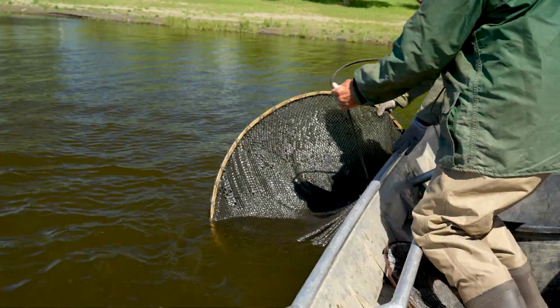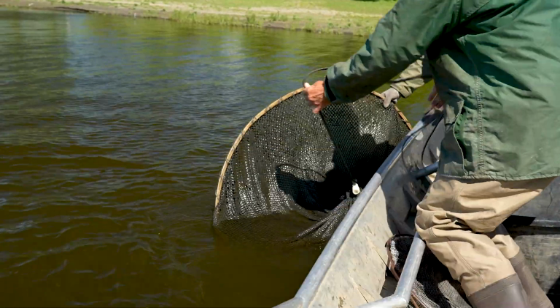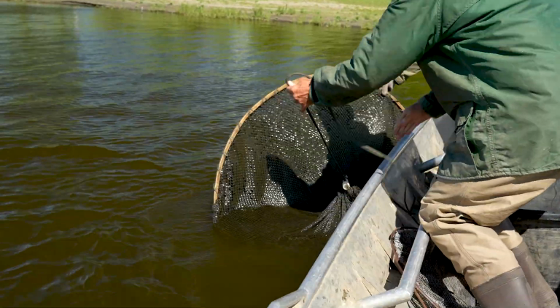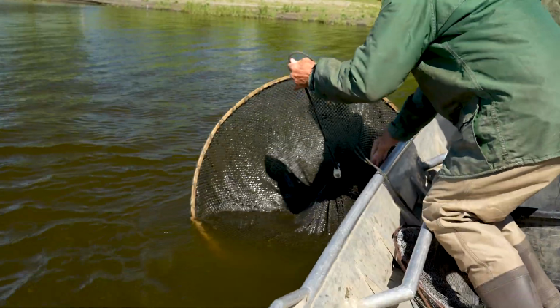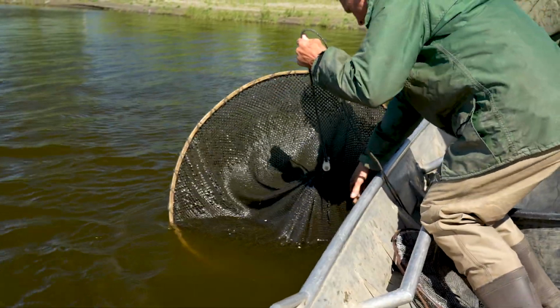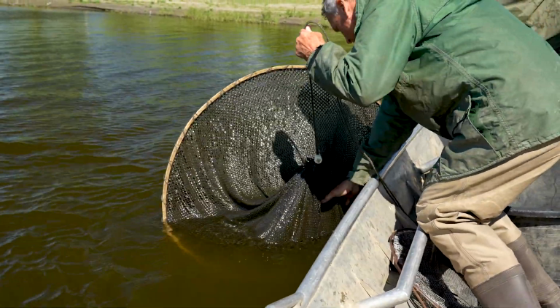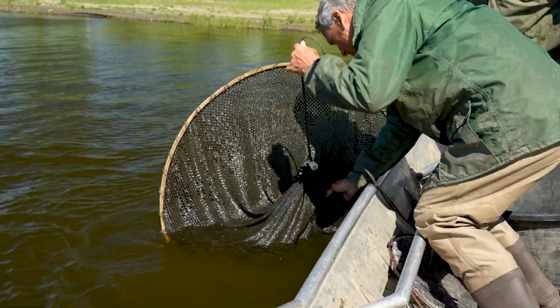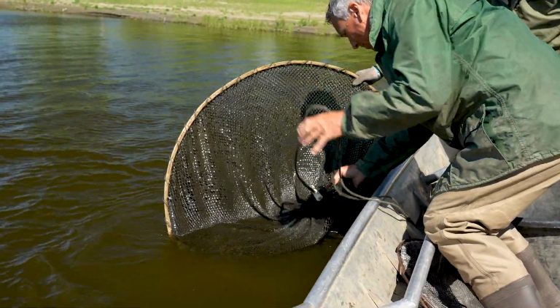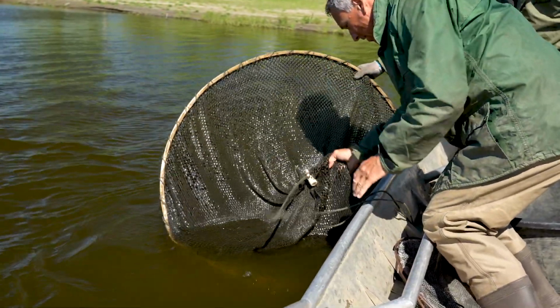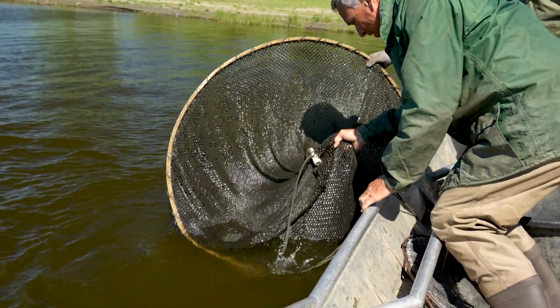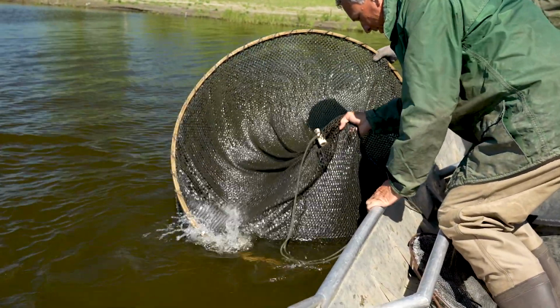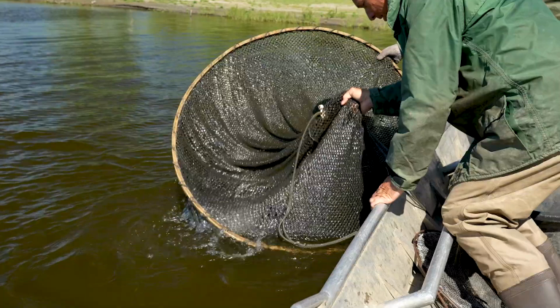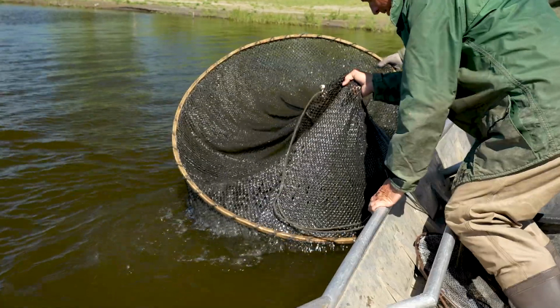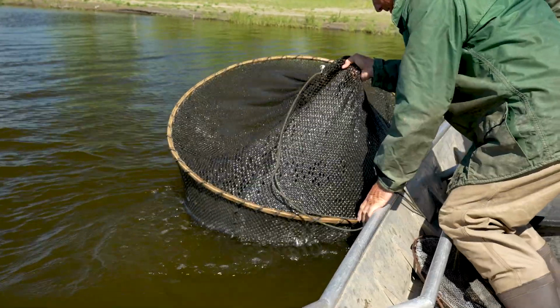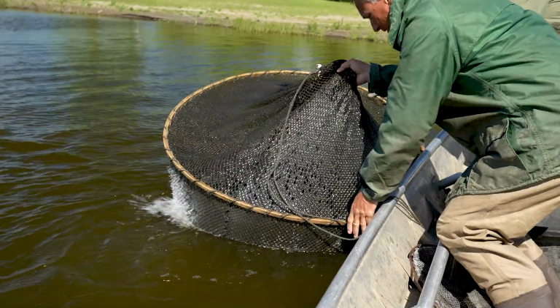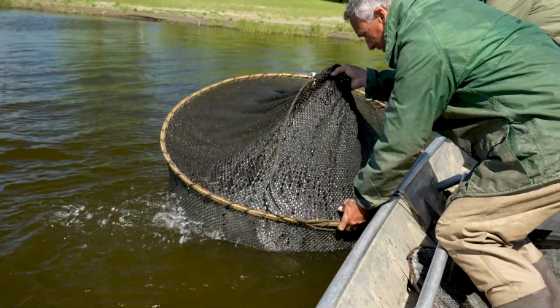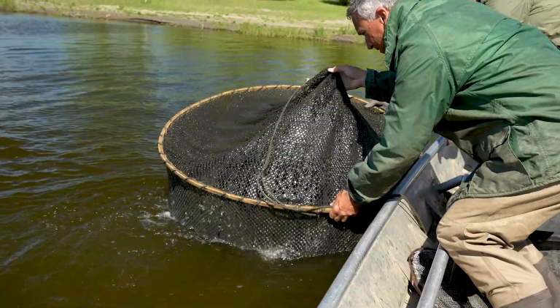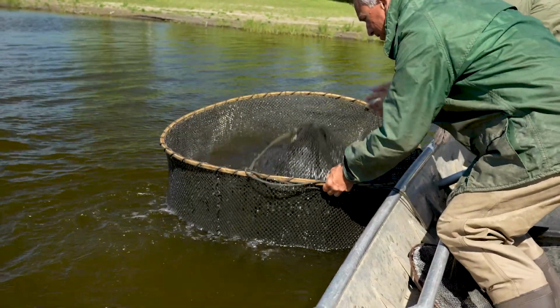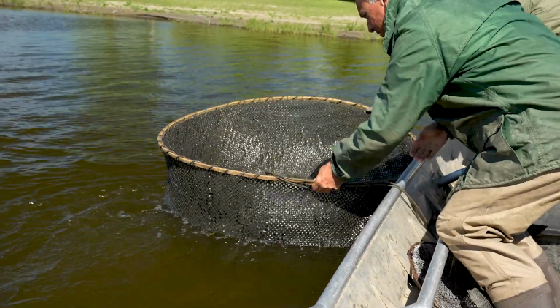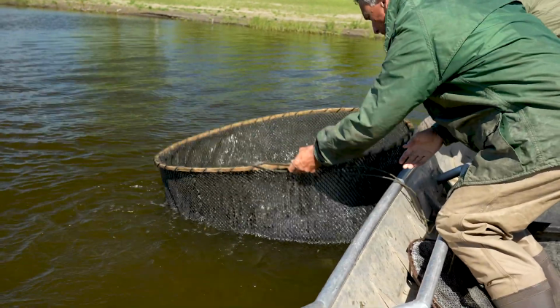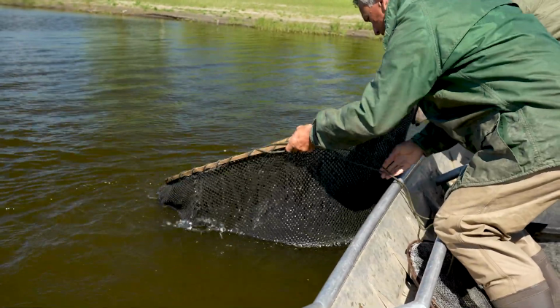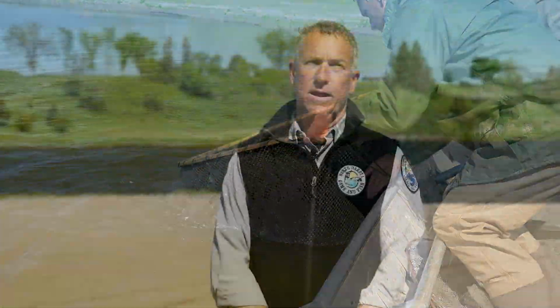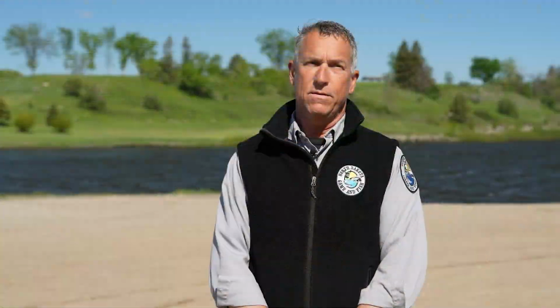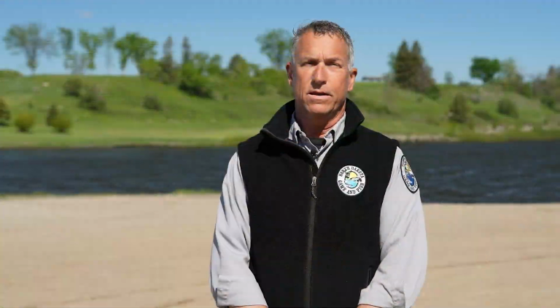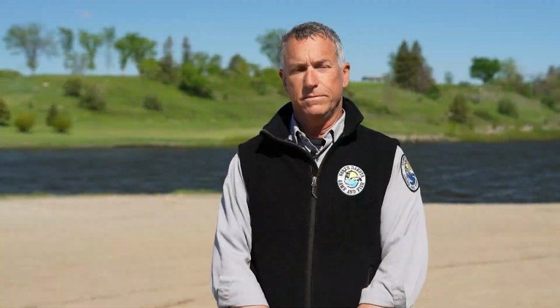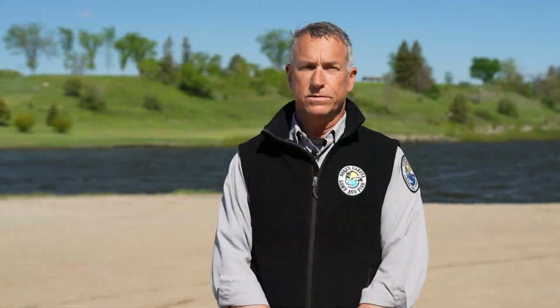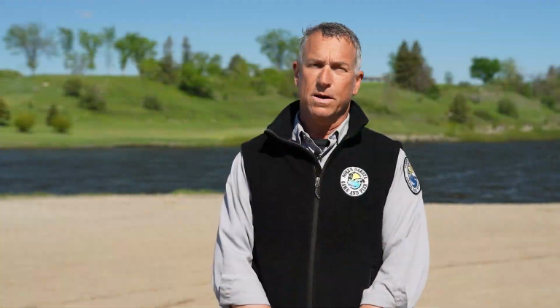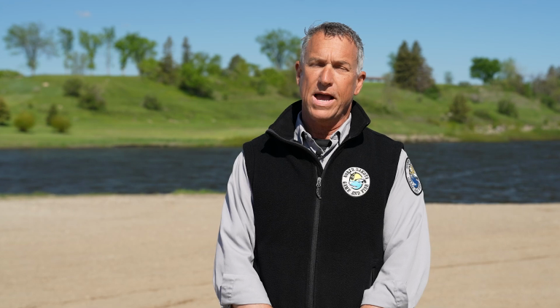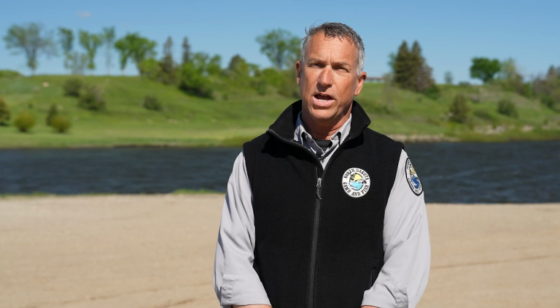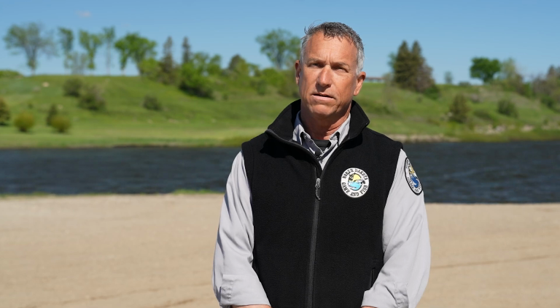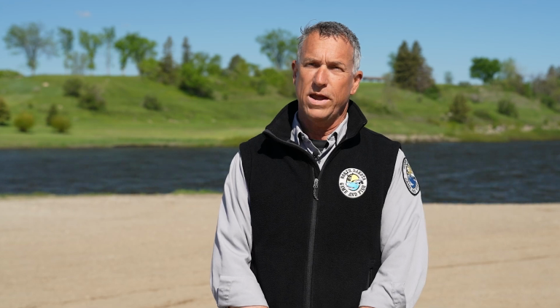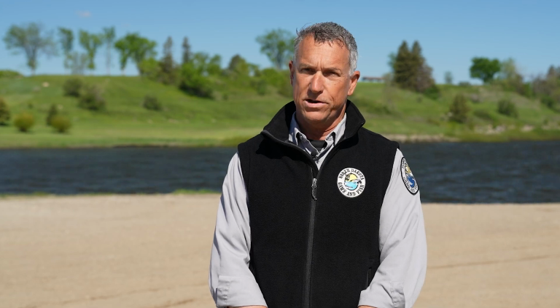Fisheries crews collect the fish by setting trap nets. We've got eight sets and they're fished for a period of two days, then we come back and check, weigh, and measure.